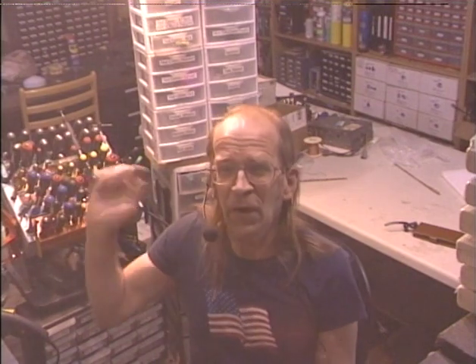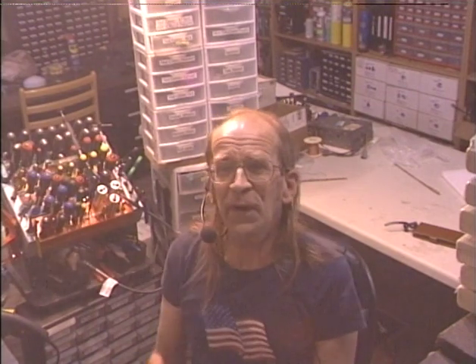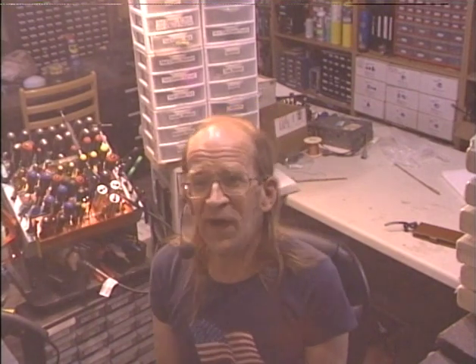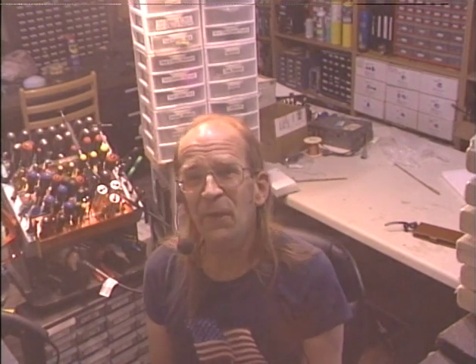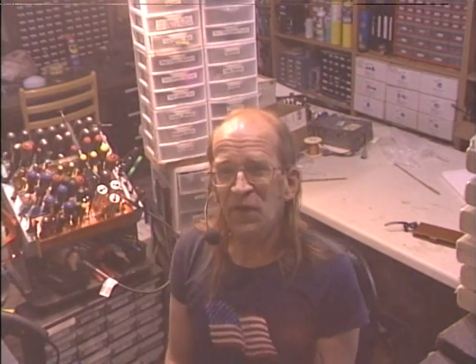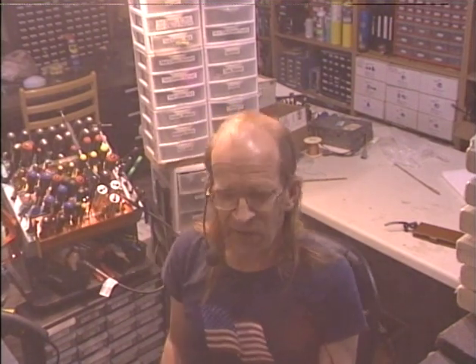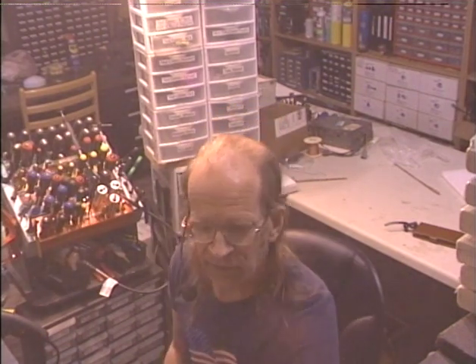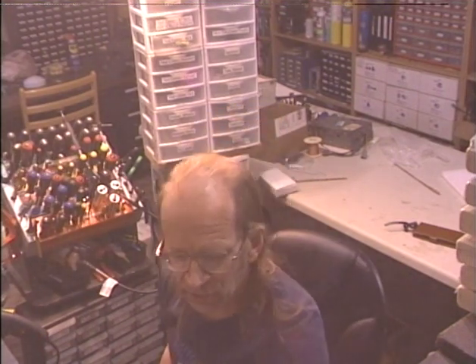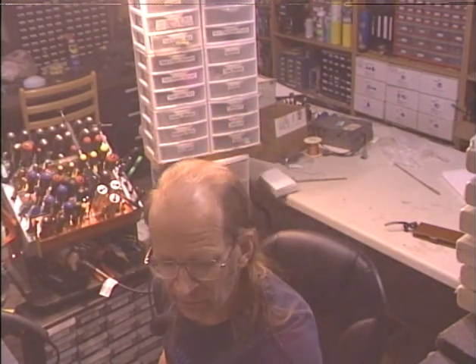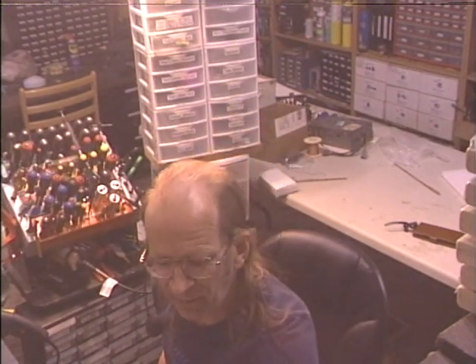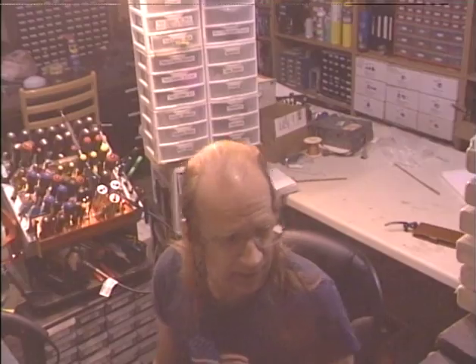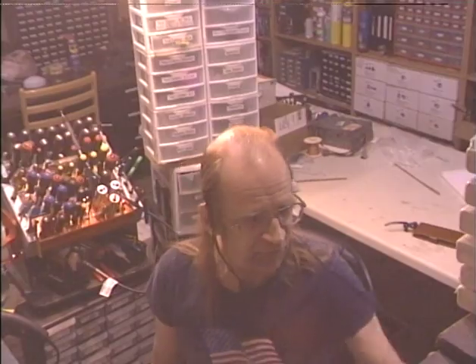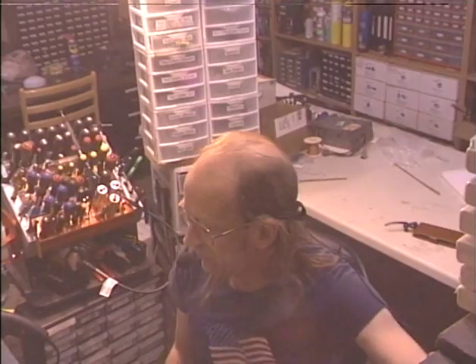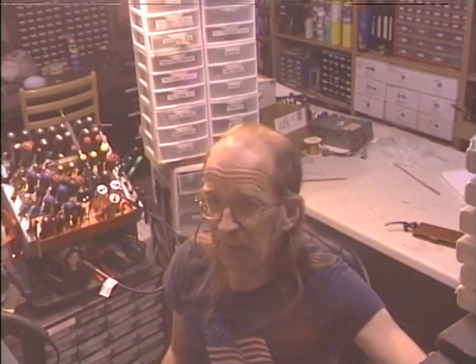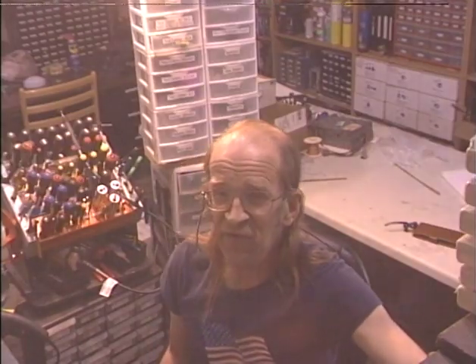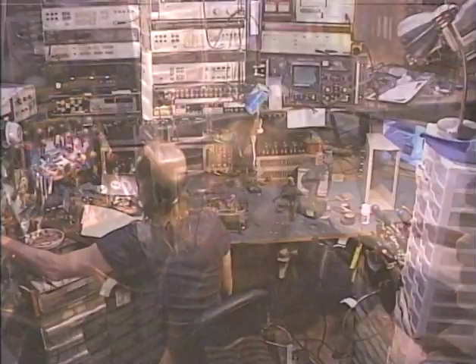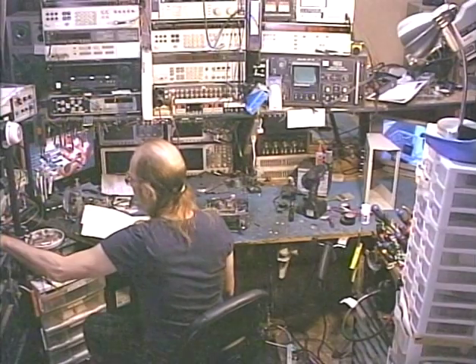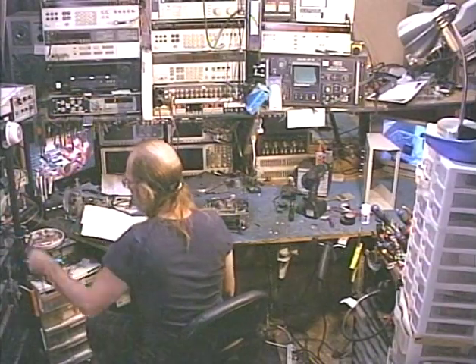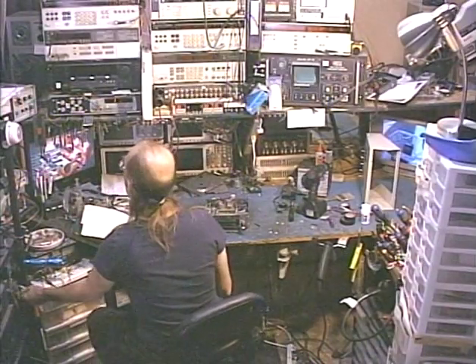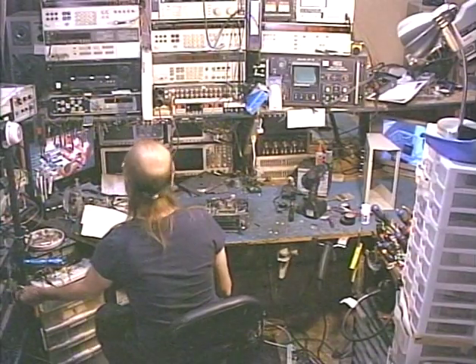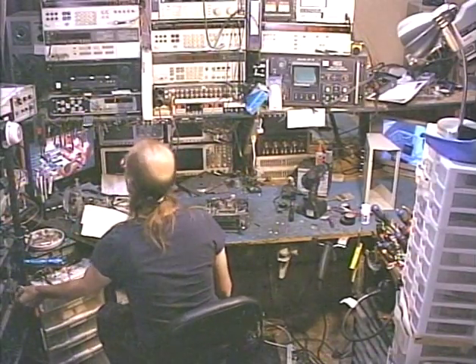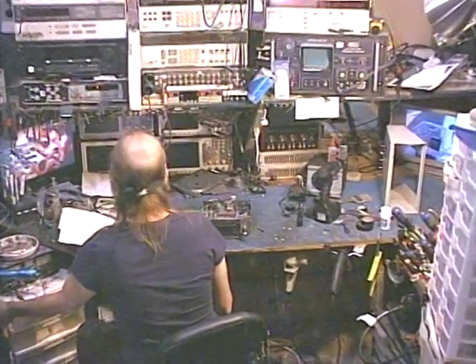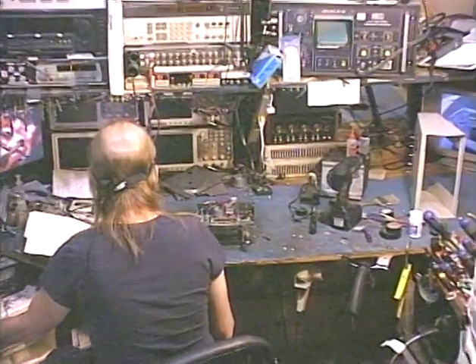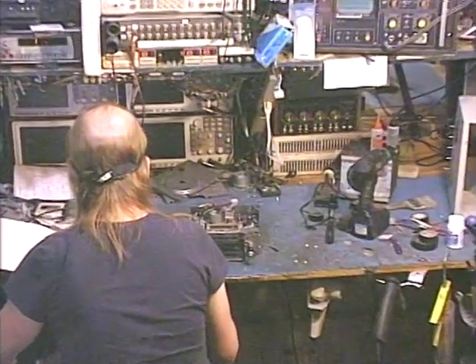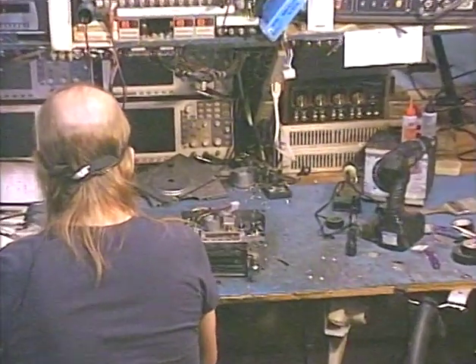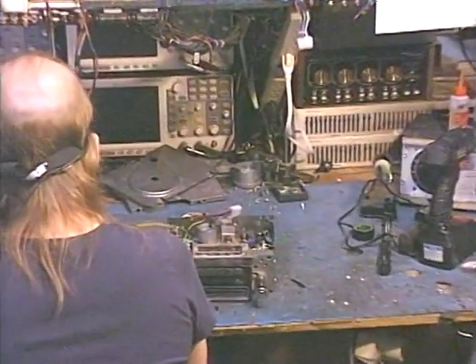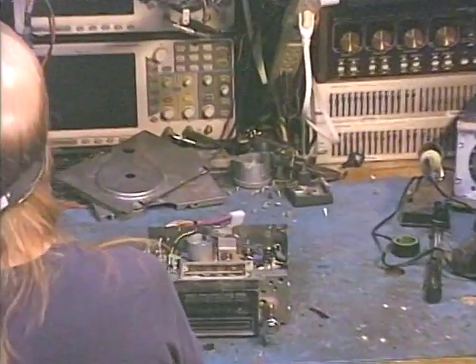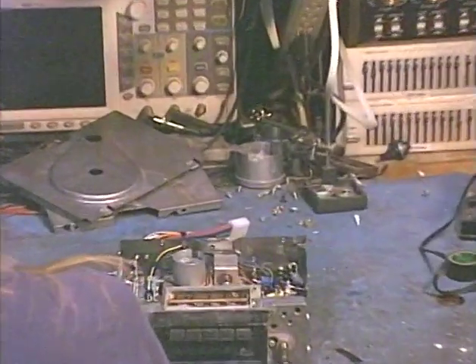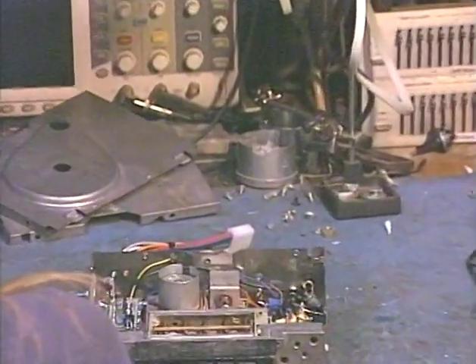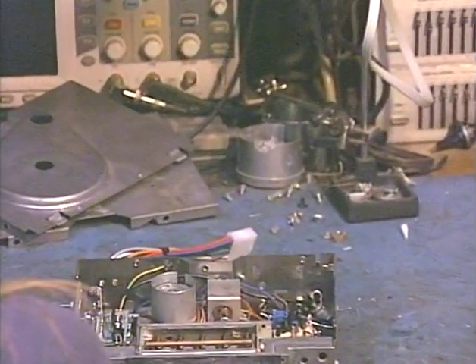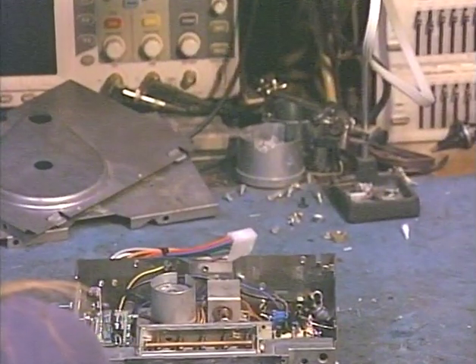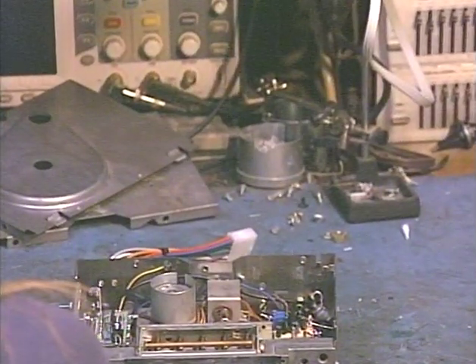Hello again folks, I'm Barry with Barry's 8-Track and Classic Car Radio Repair, and today's demonstration is going to be on a unit out of a 1970 or 1971 Ford Torino Cobra Jet.